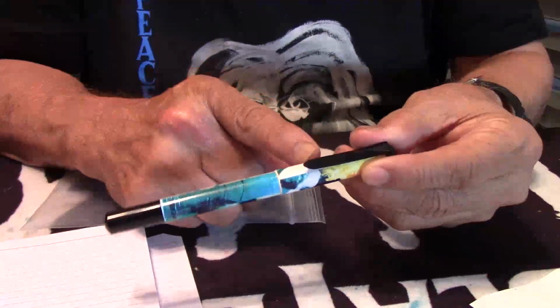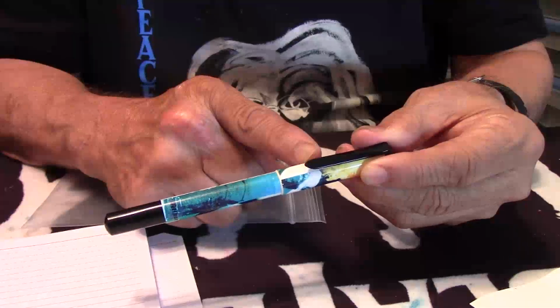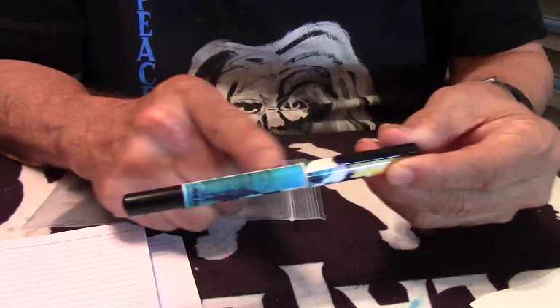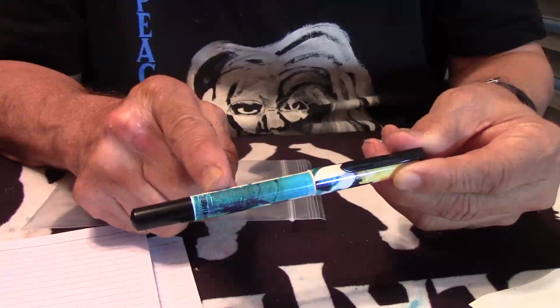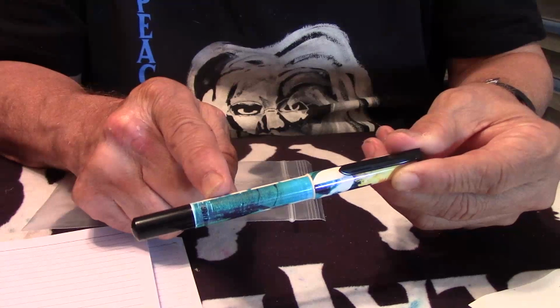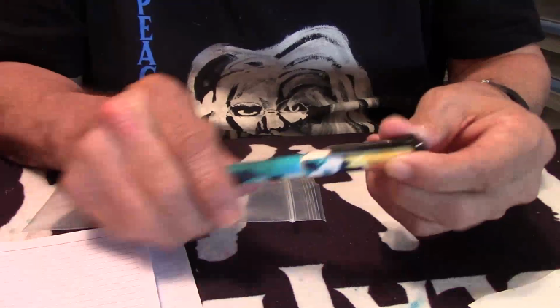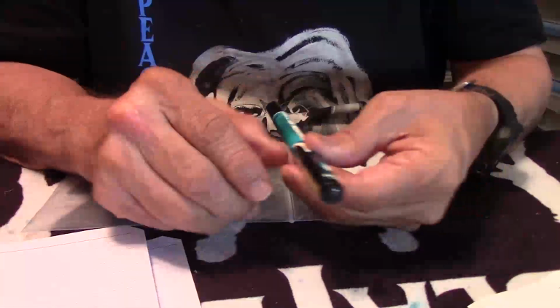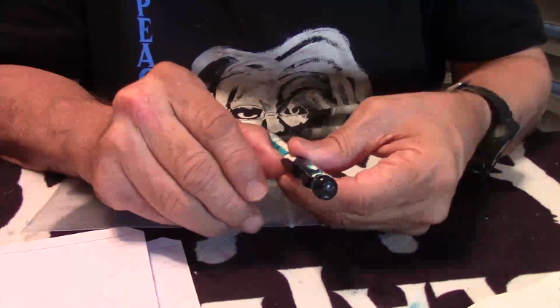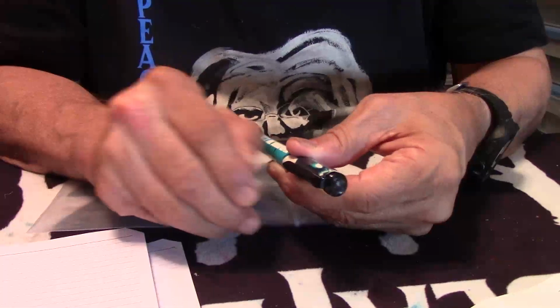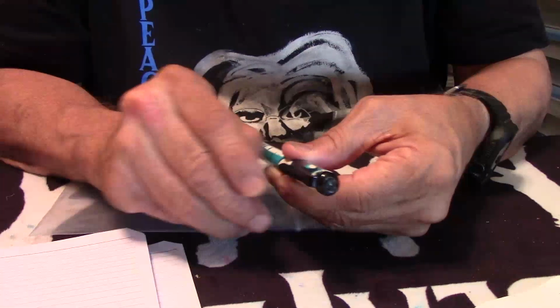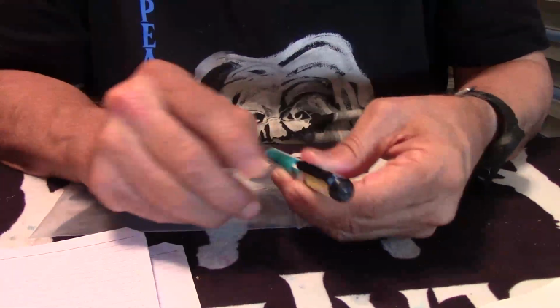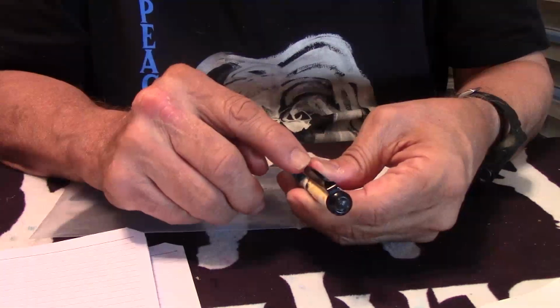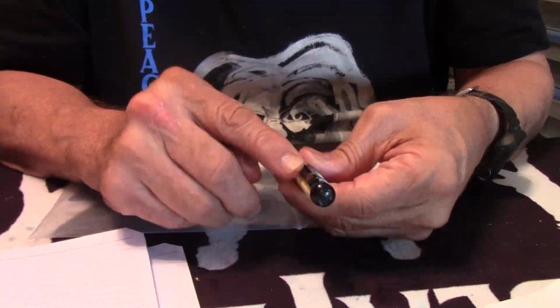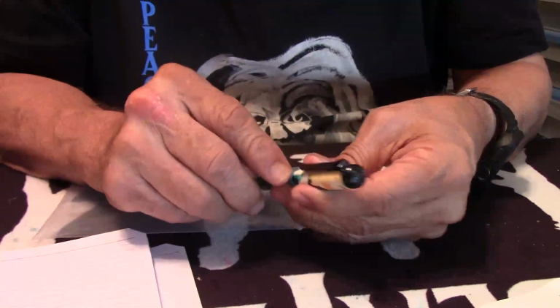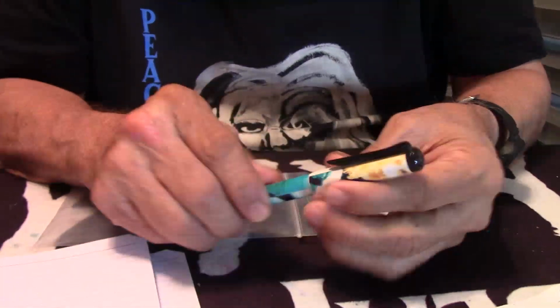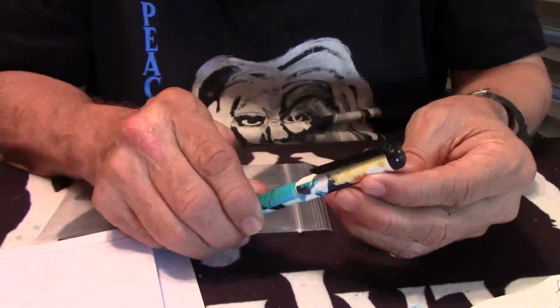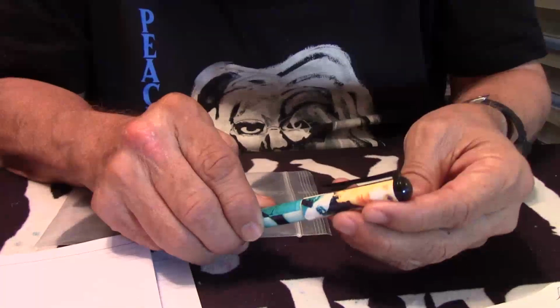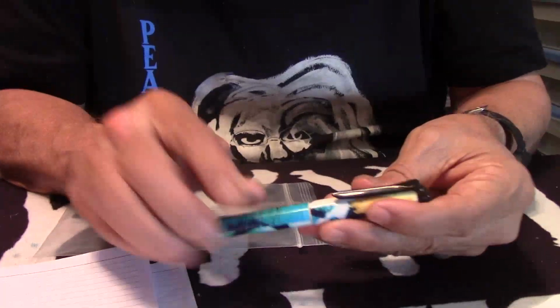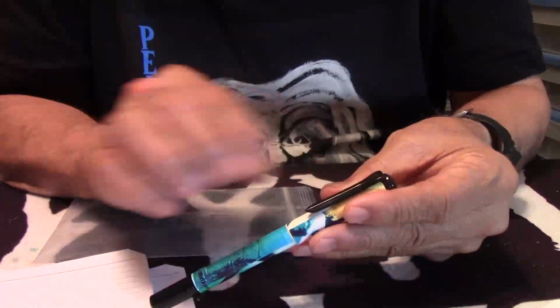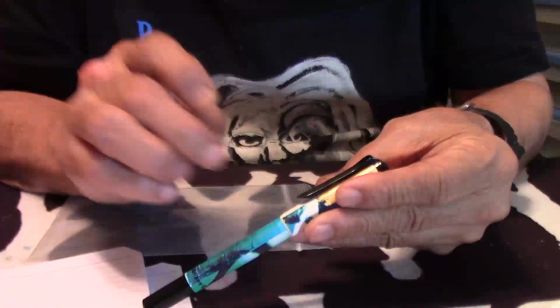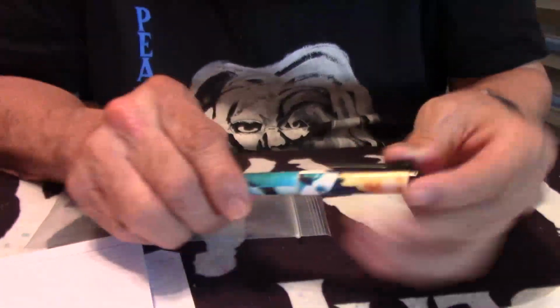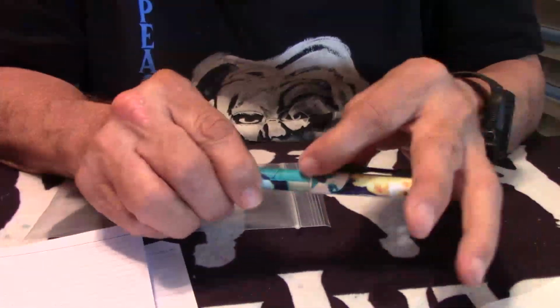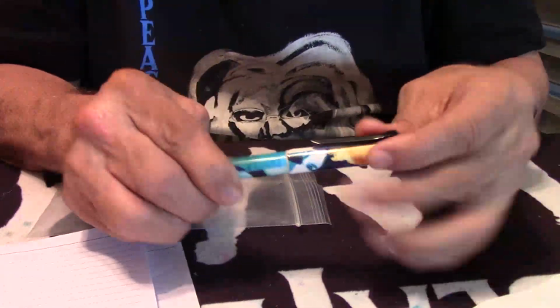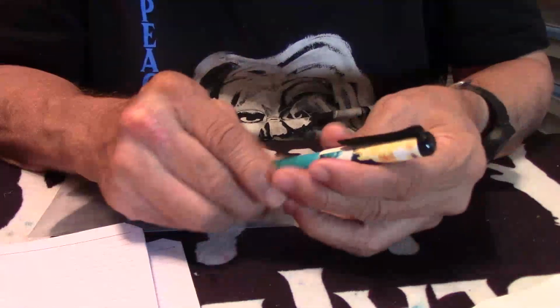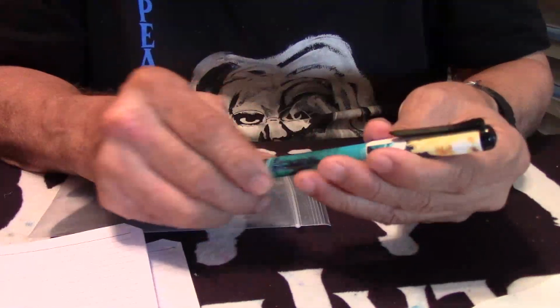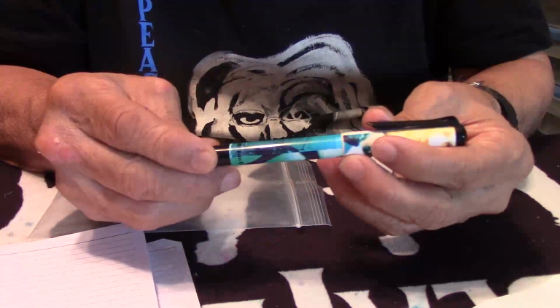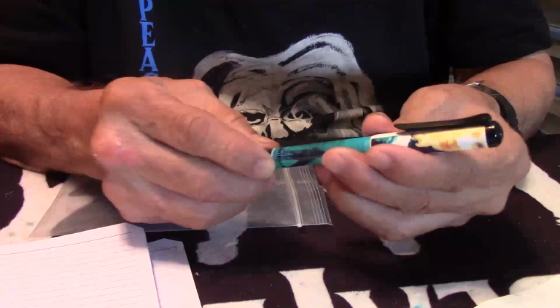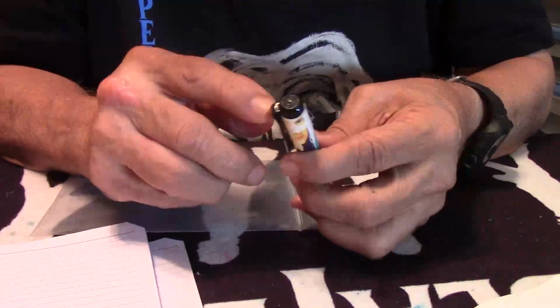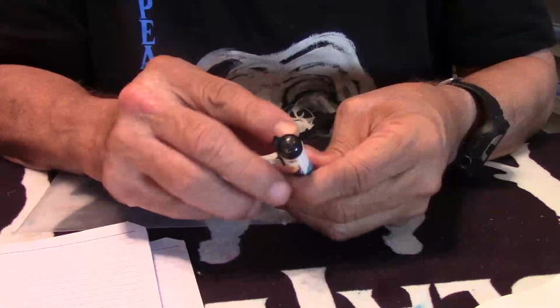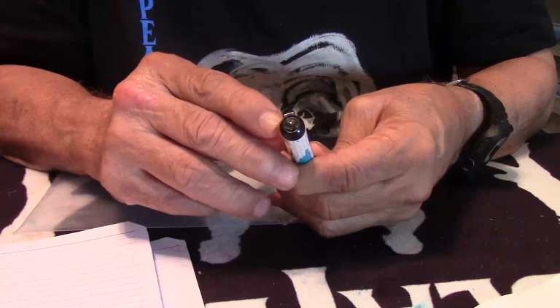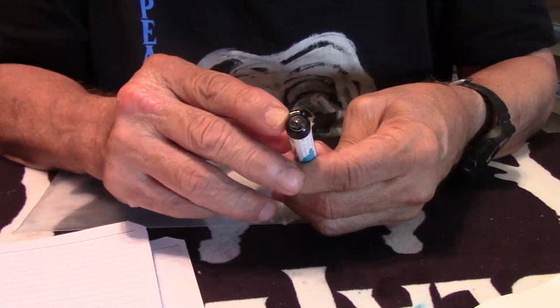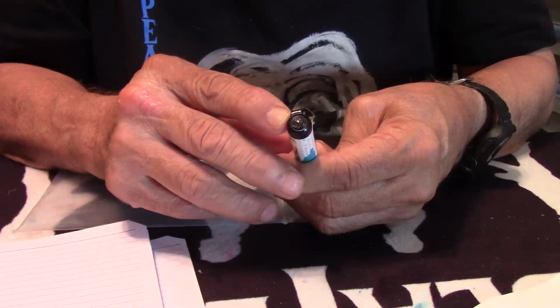Plastic cap, plastic barrel, plastic clip — with that famous Pelikan clip. On the top it does have the Pelikan logo.